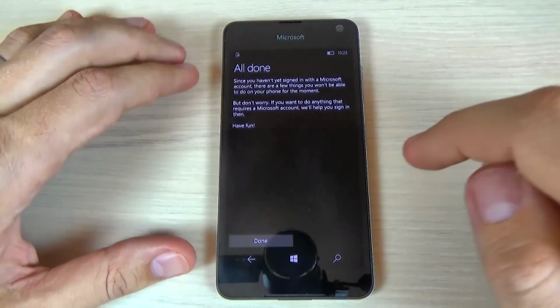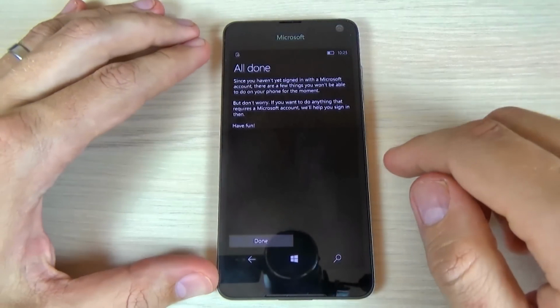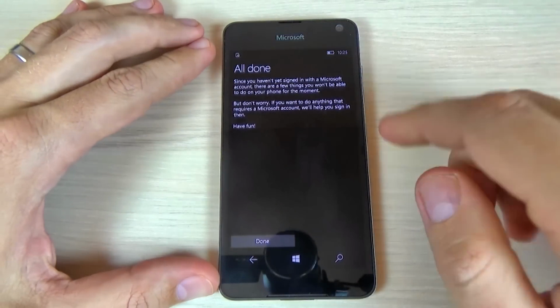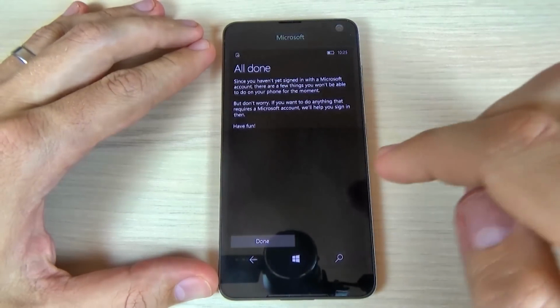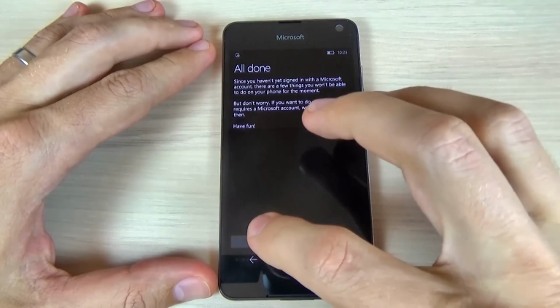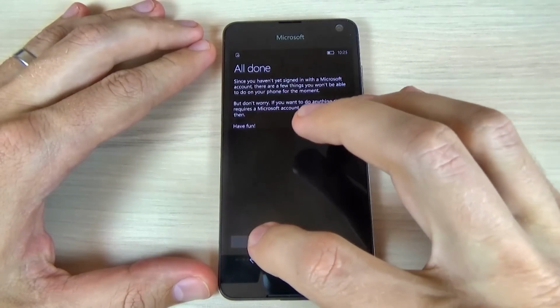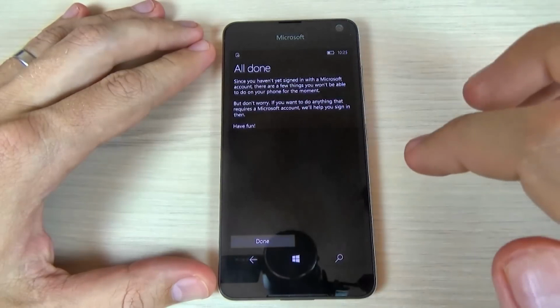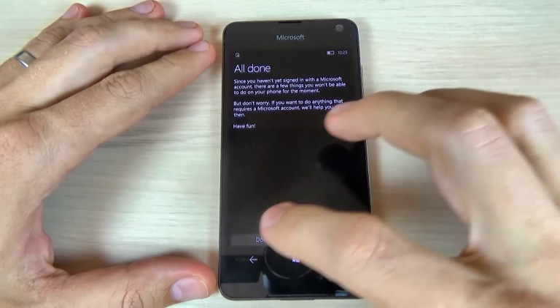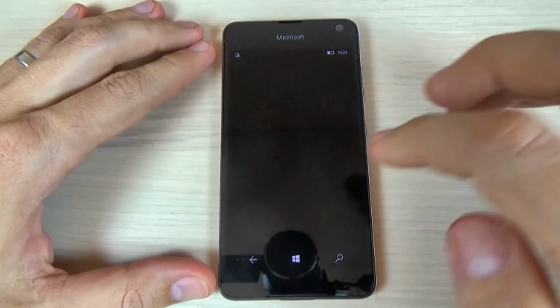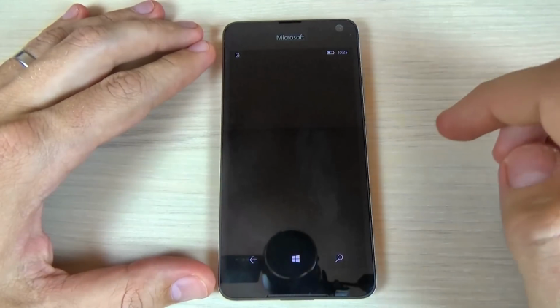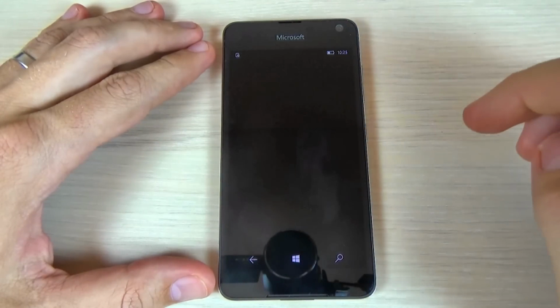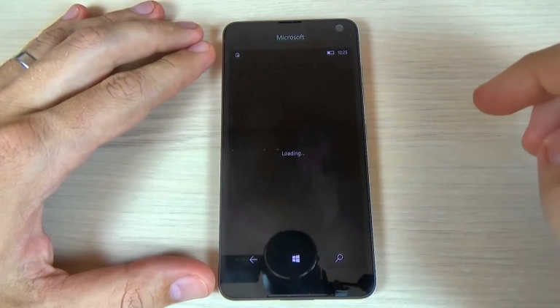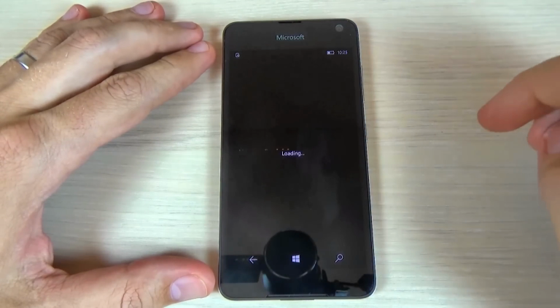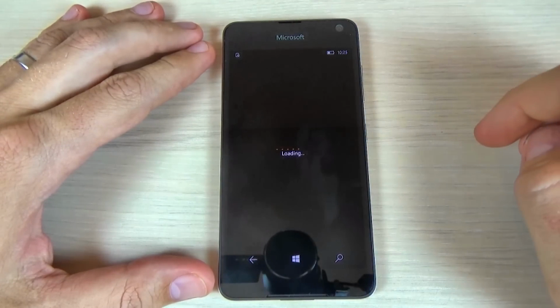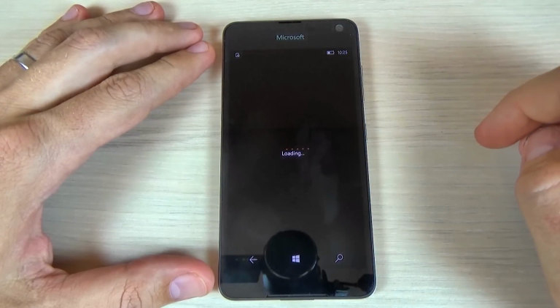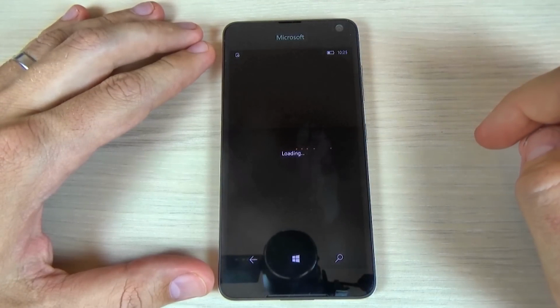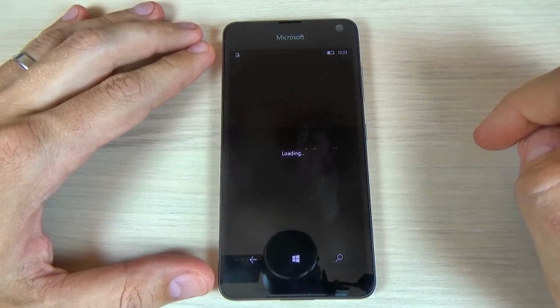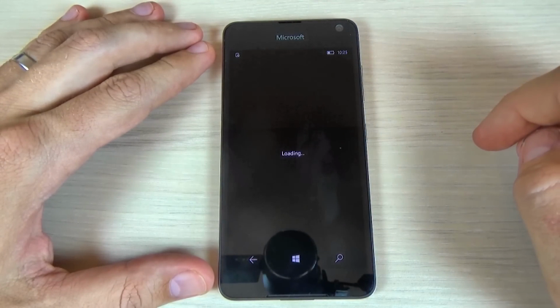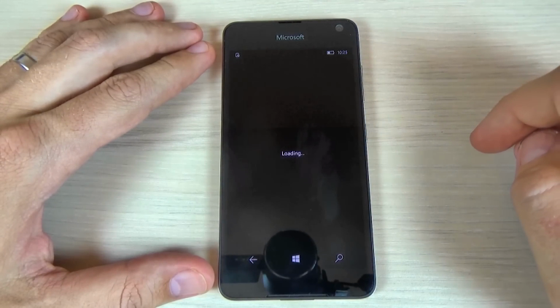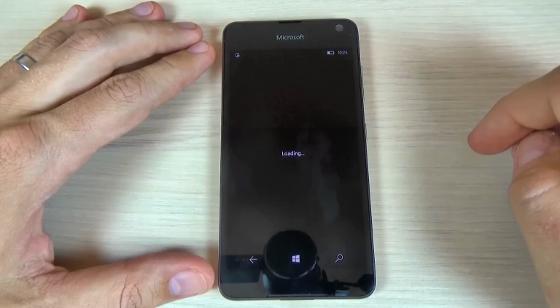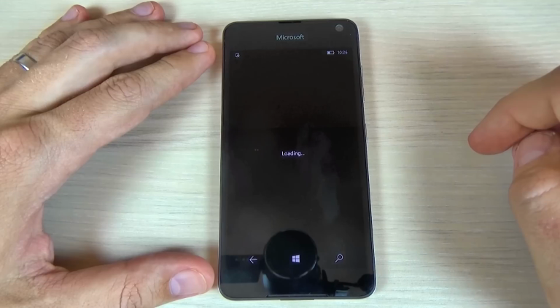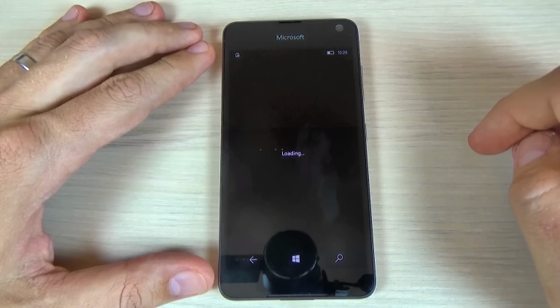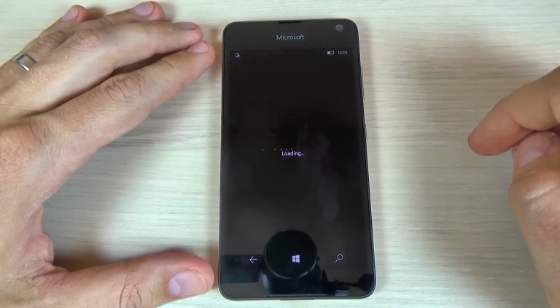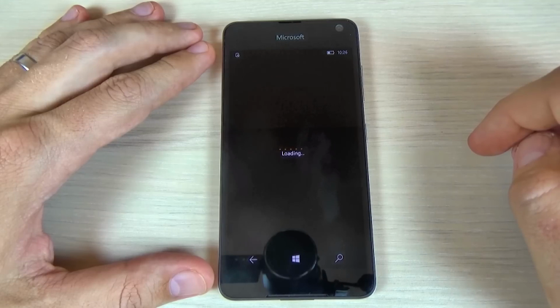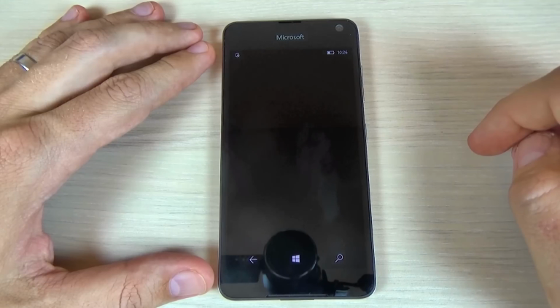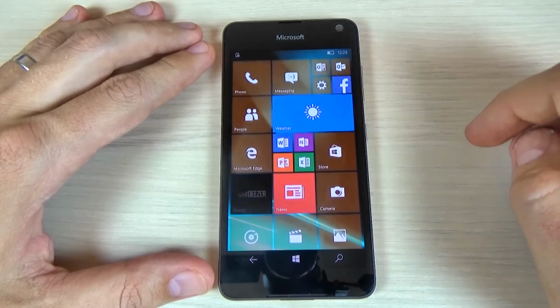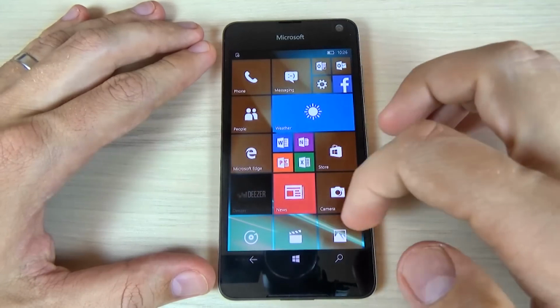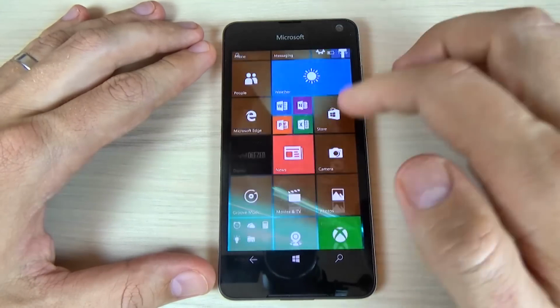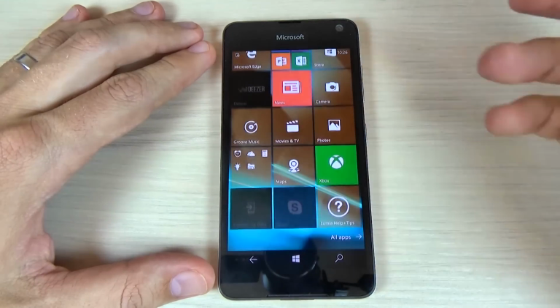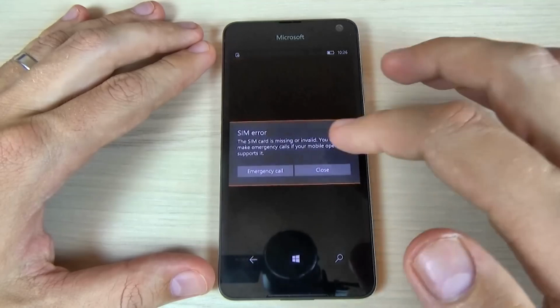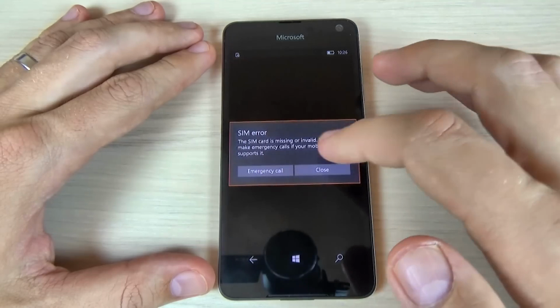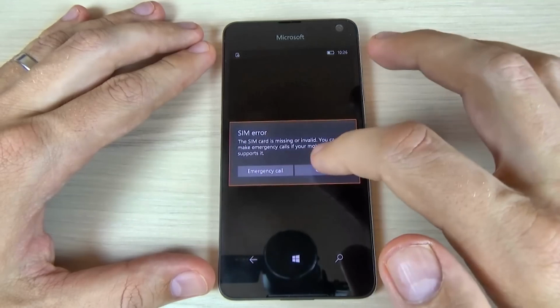And now I will hit next. It's done. Just hit the done button and now you can use your phone.